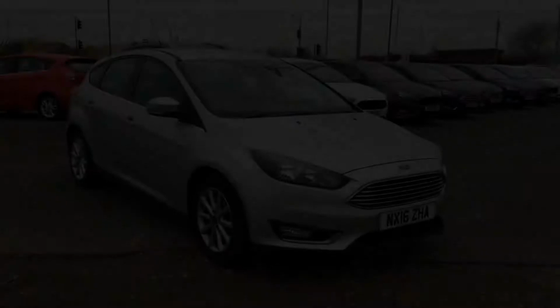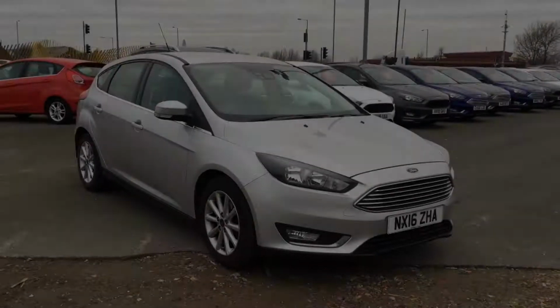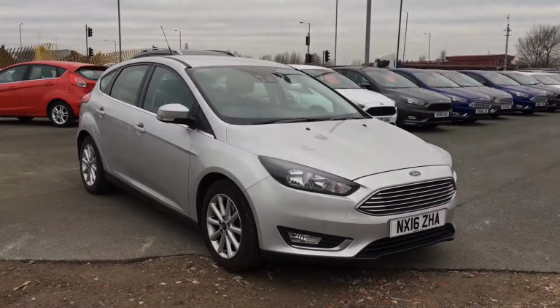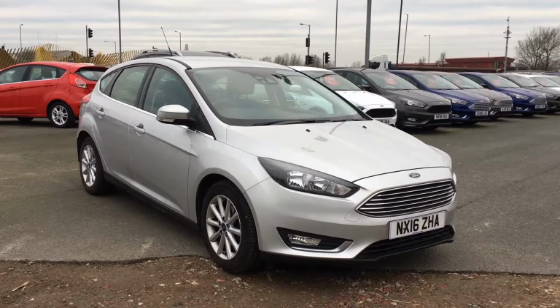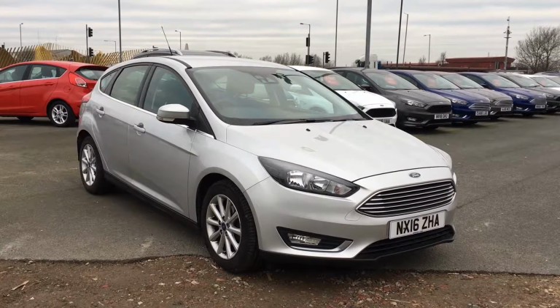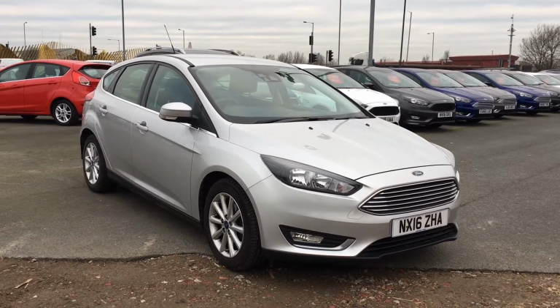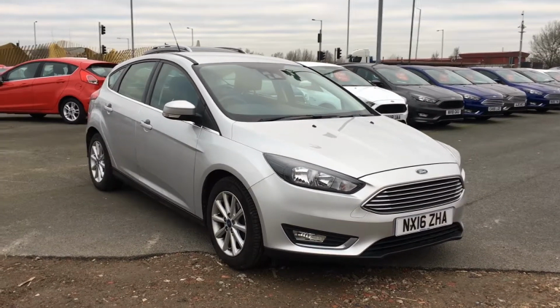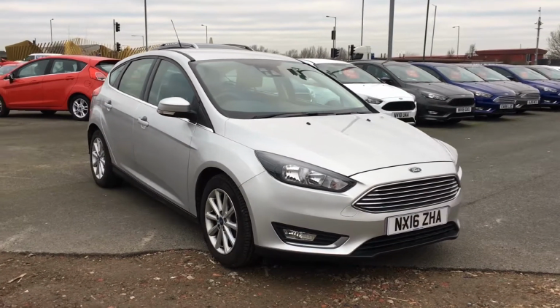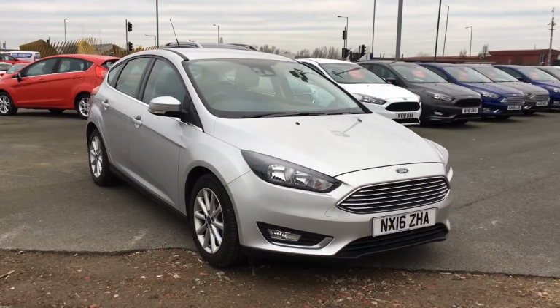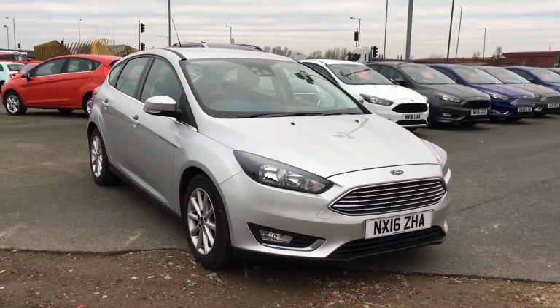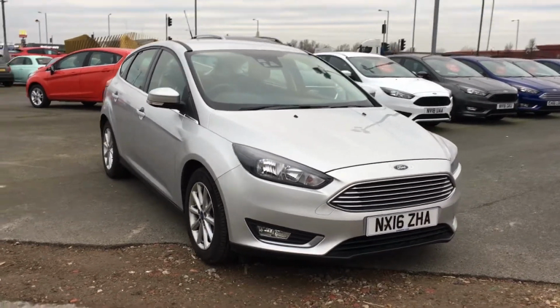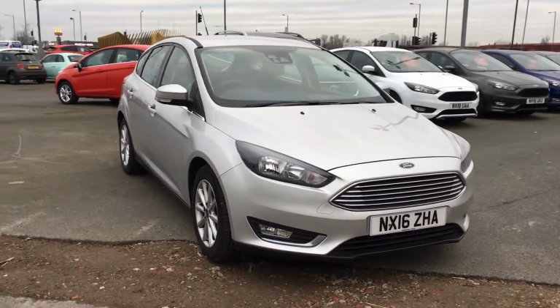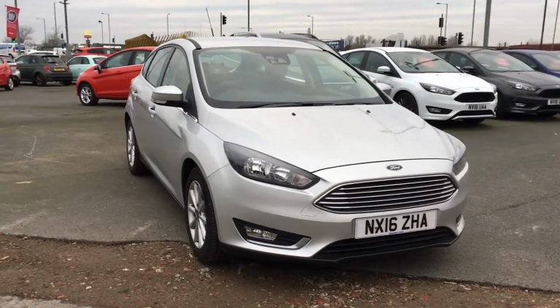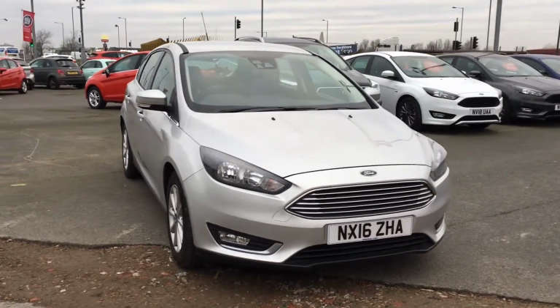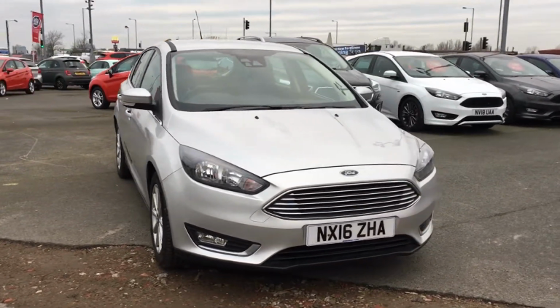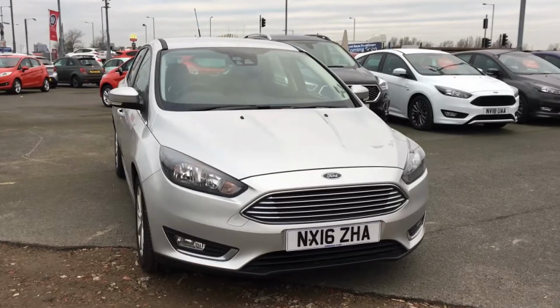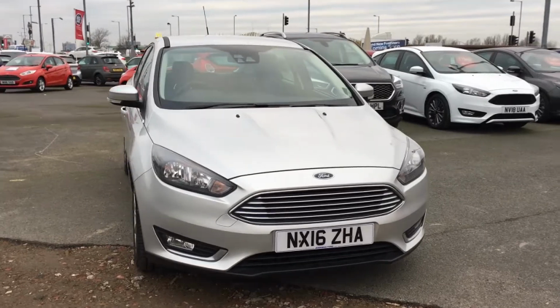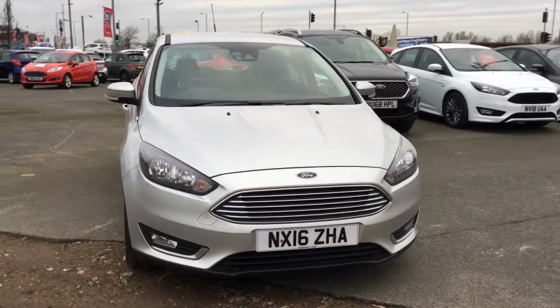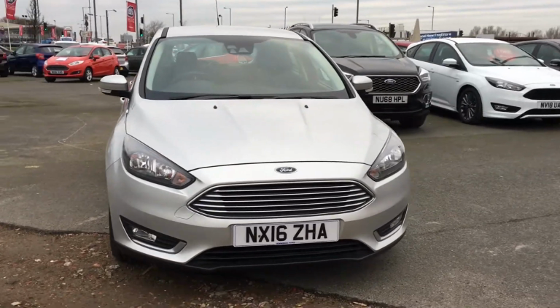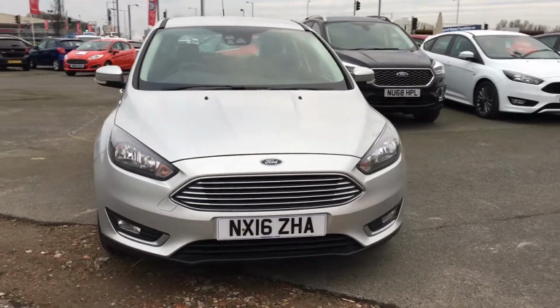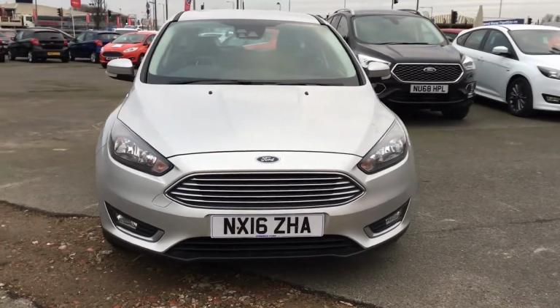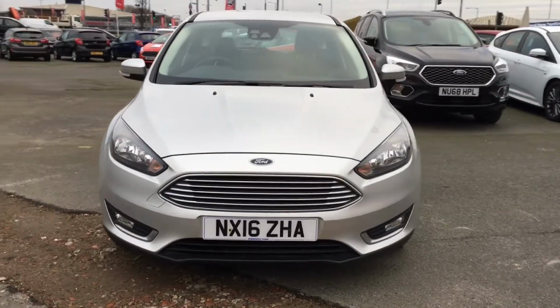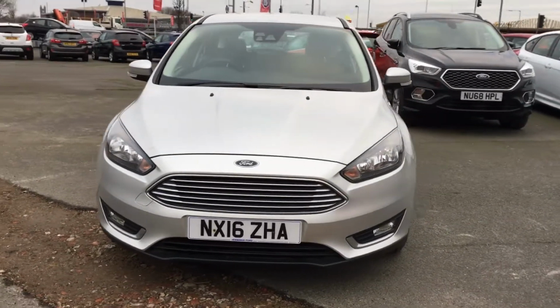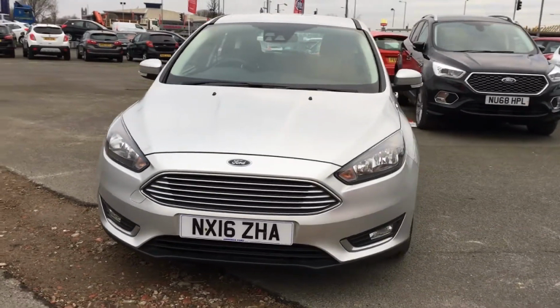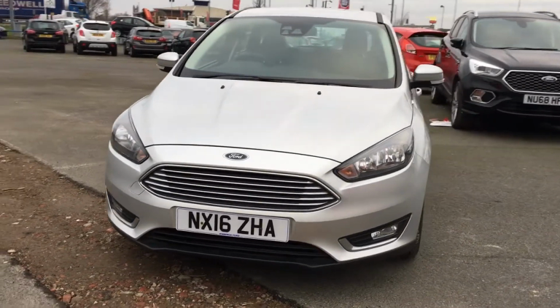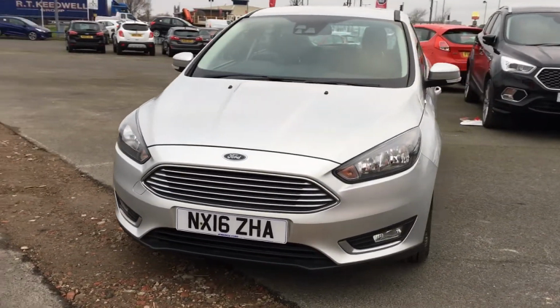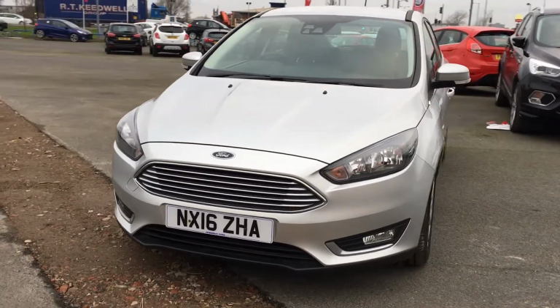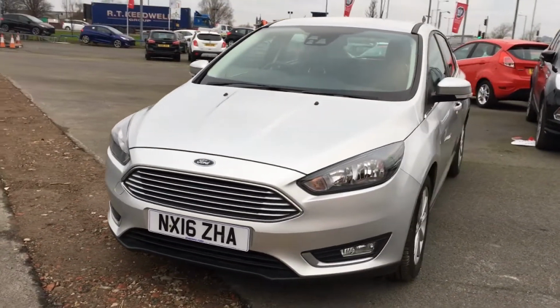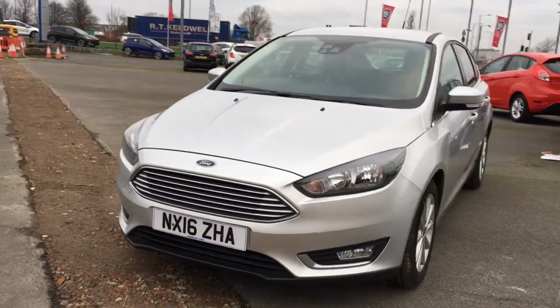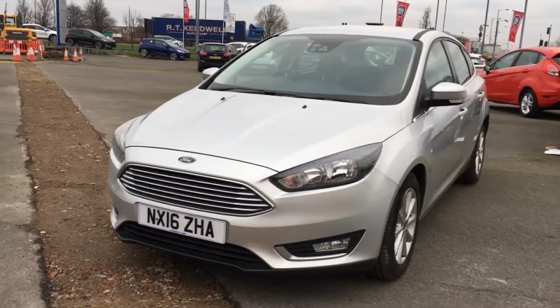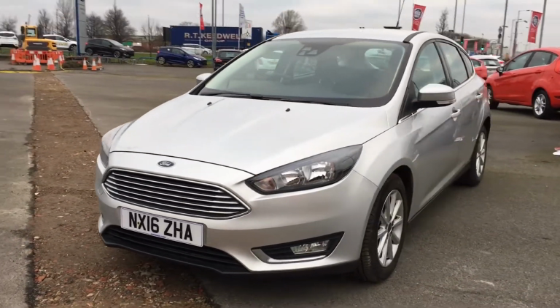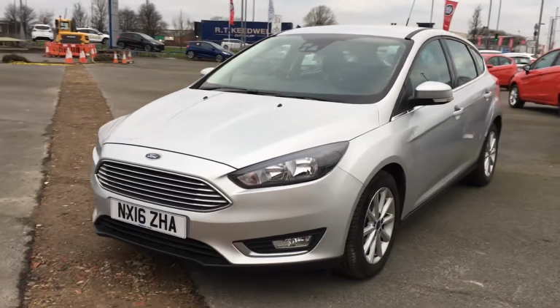Hi, my name is Dan and today we're going to be talking about the Ford Focus EcoBoost in Moondust Silver. This is a very economical yet practical car, very popular on the road these days as well. Comes with a lot of mileage too.